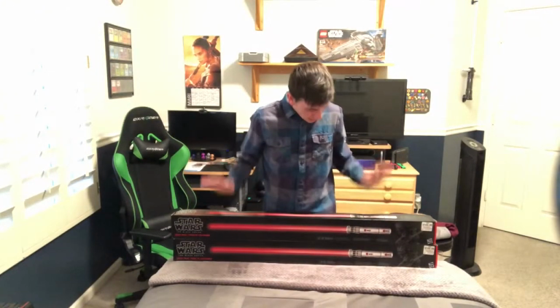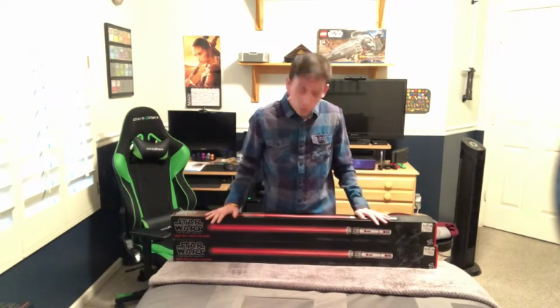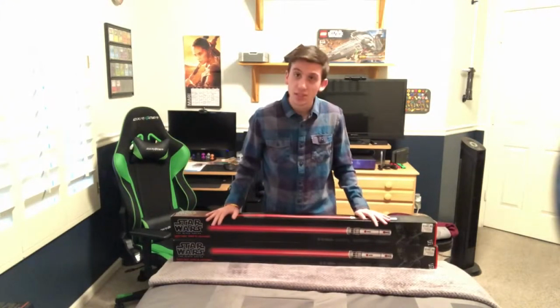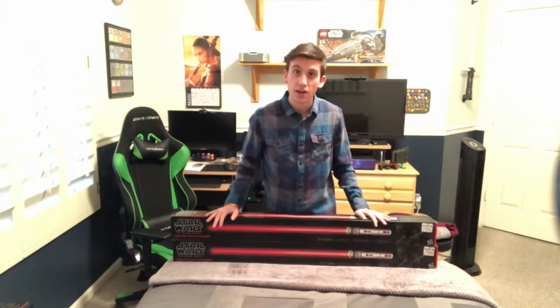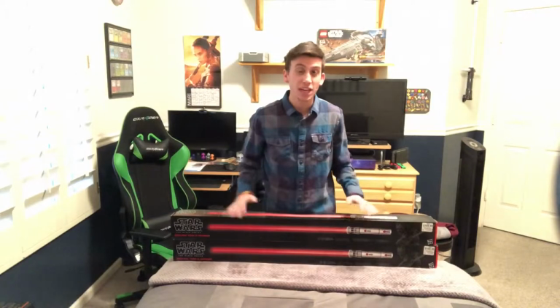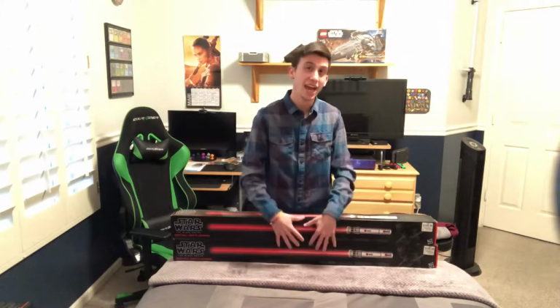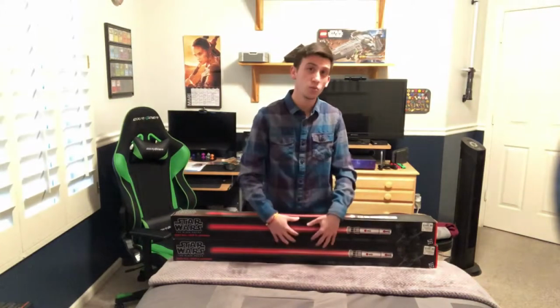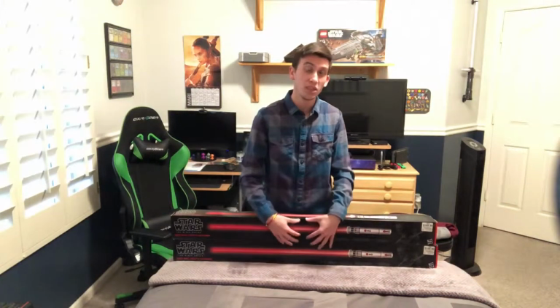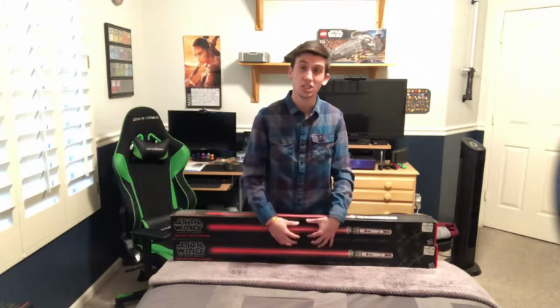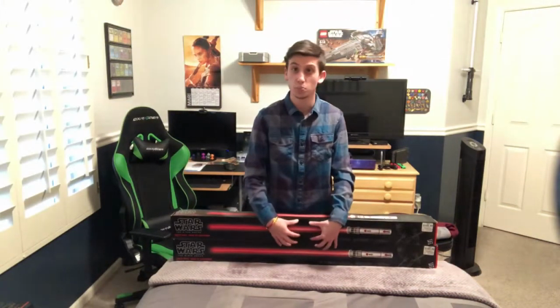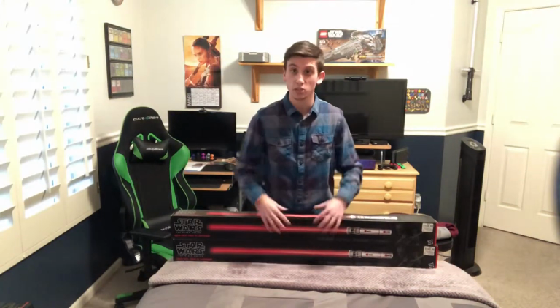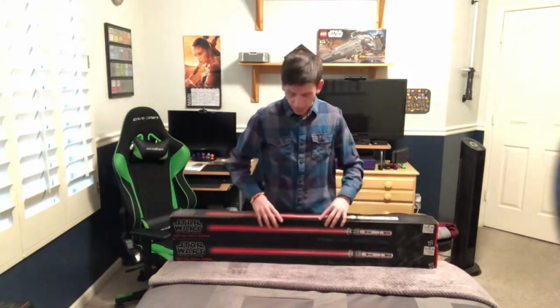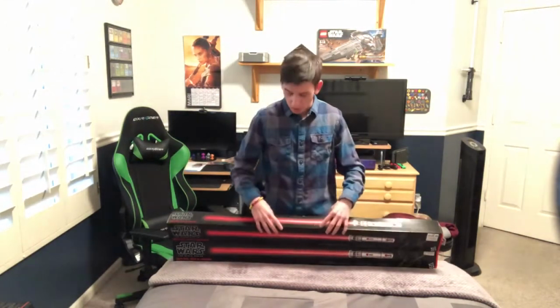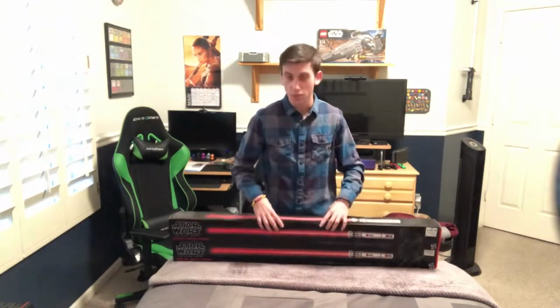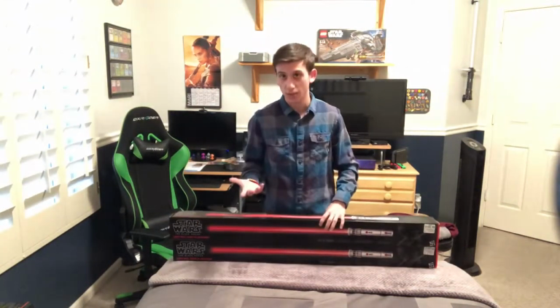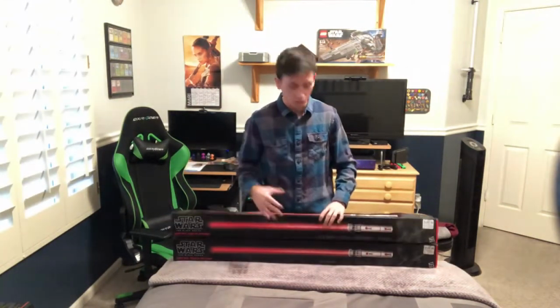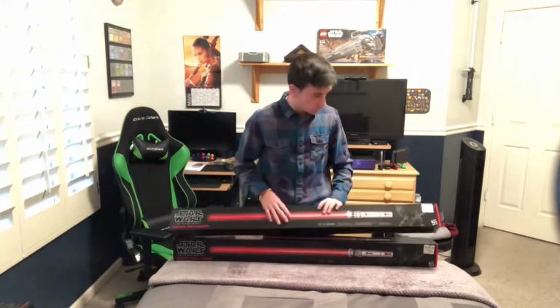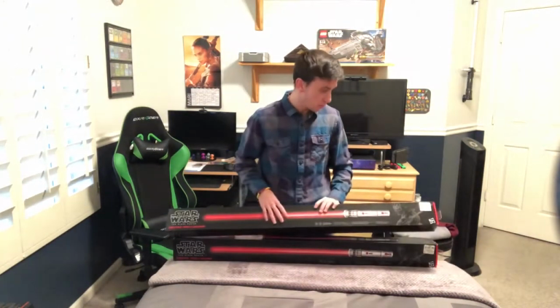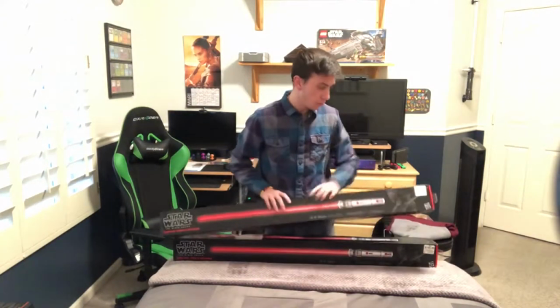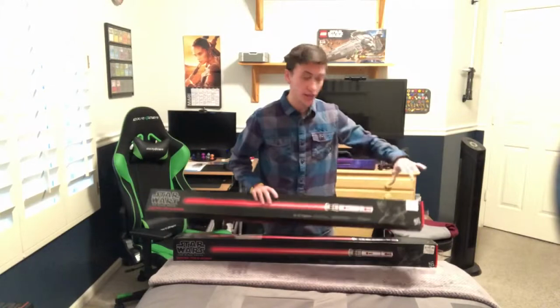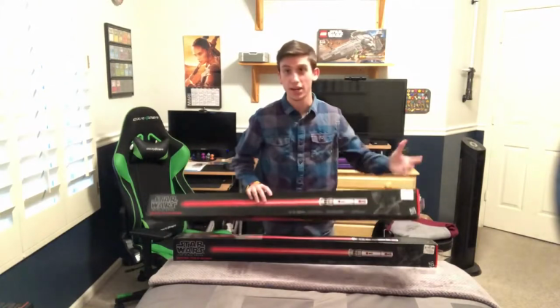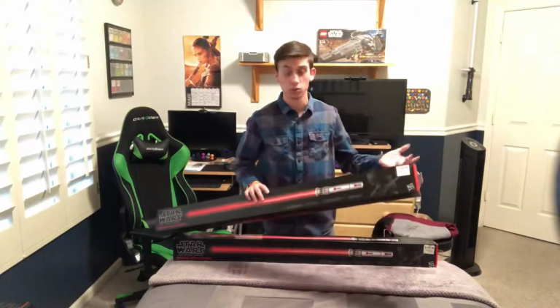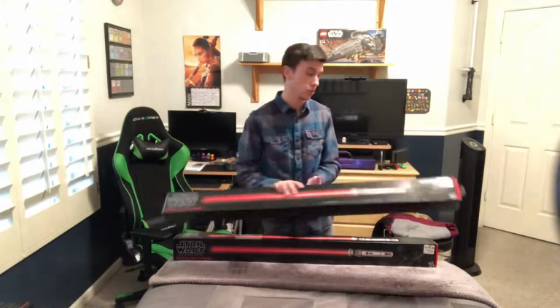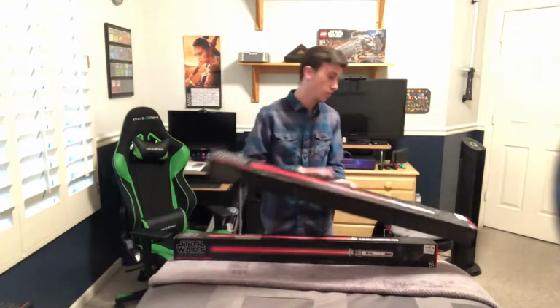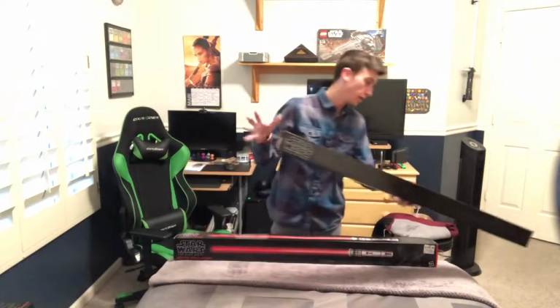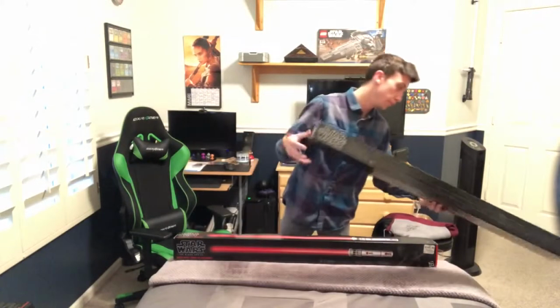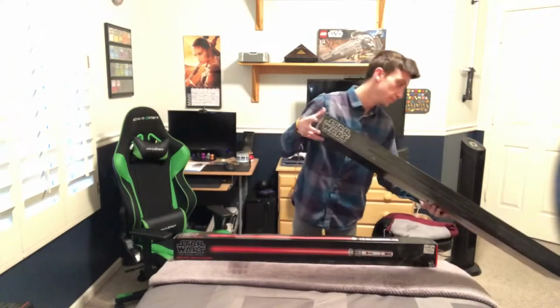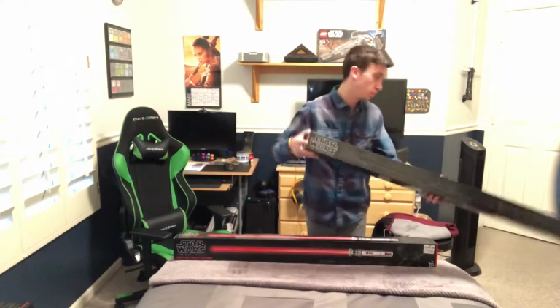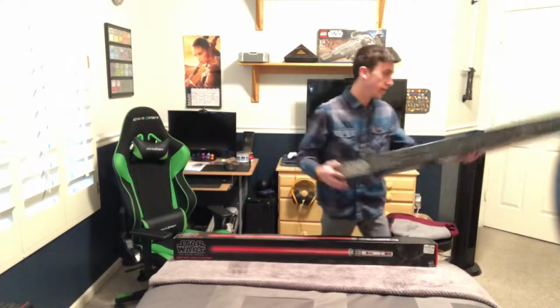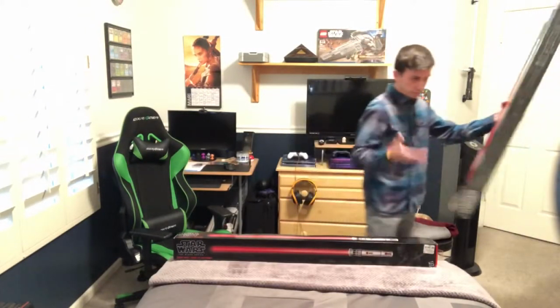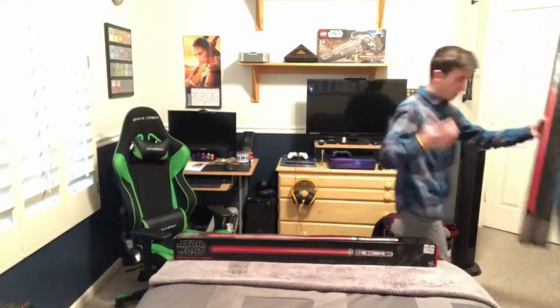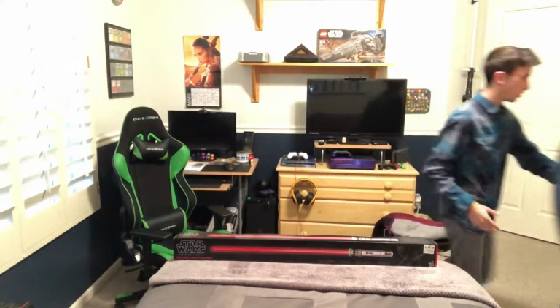They did have both of these there. They actually had these on display so they were out of the box, so I got them for a little bit cheaper than $149.99, which was kind of cool.